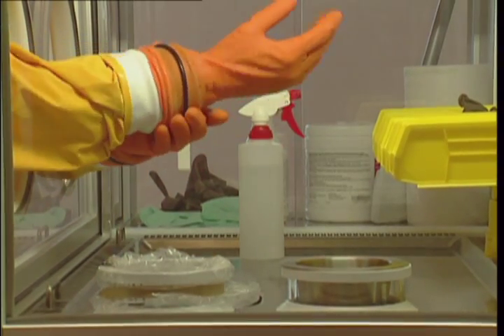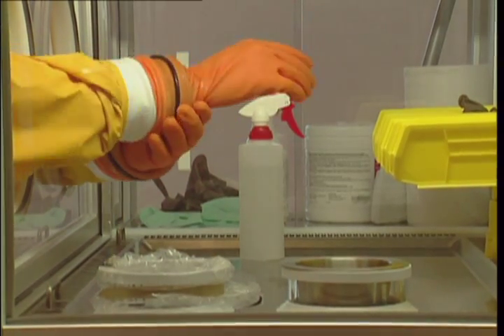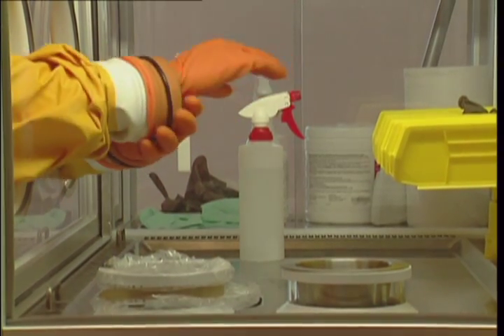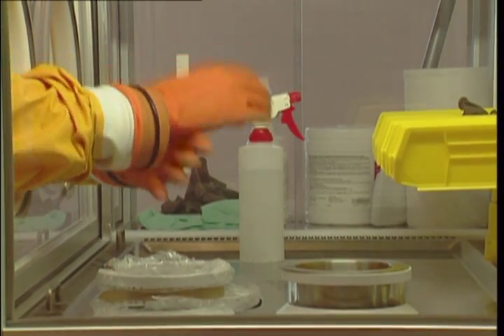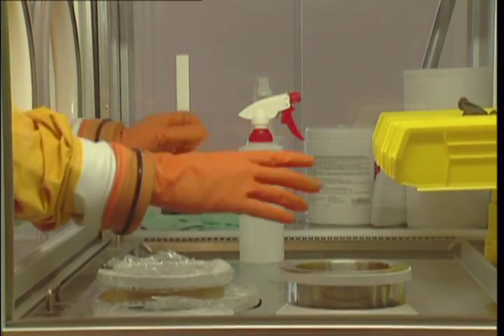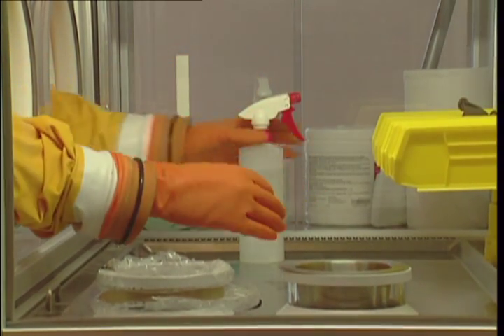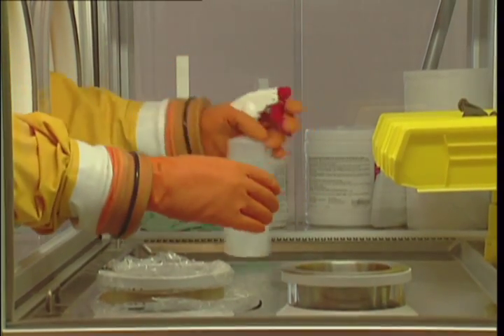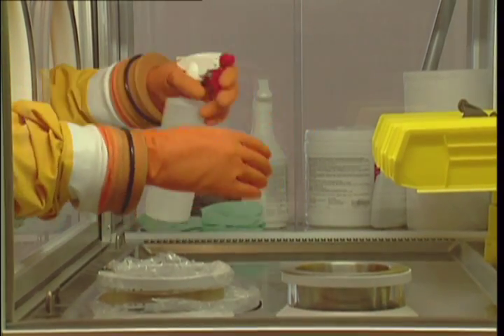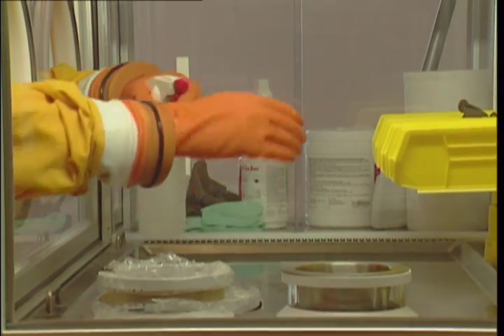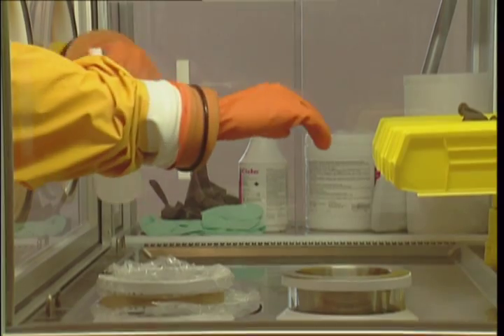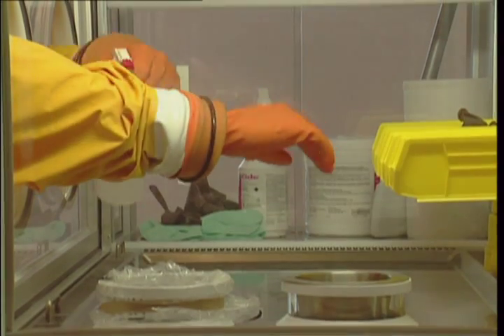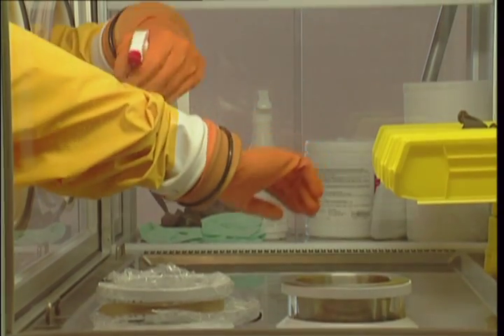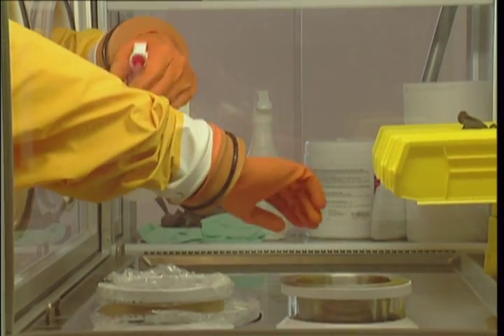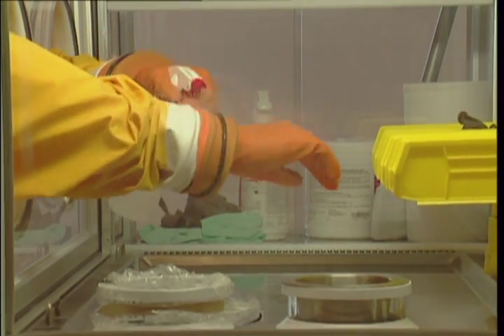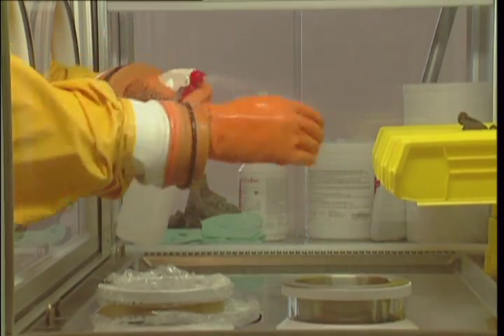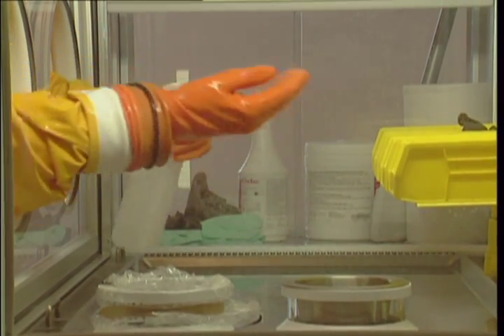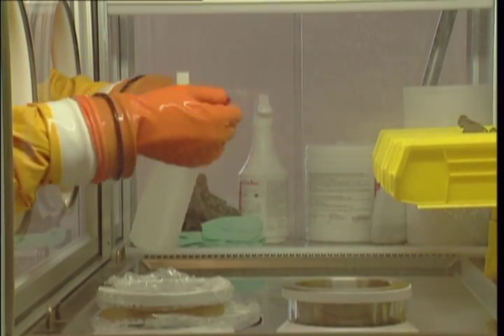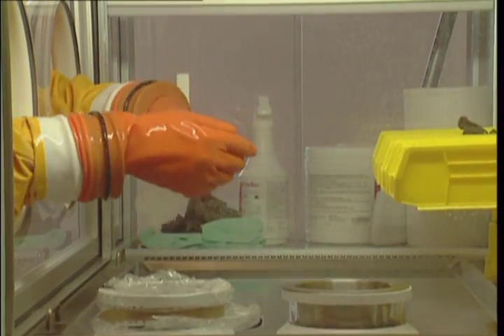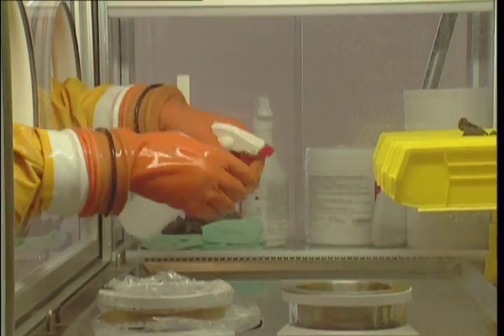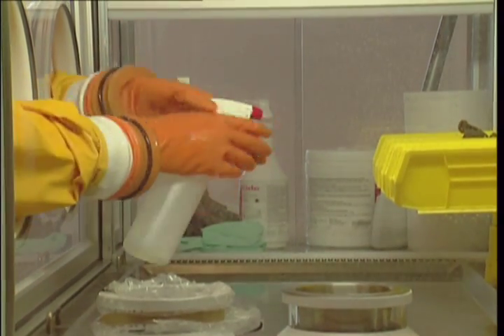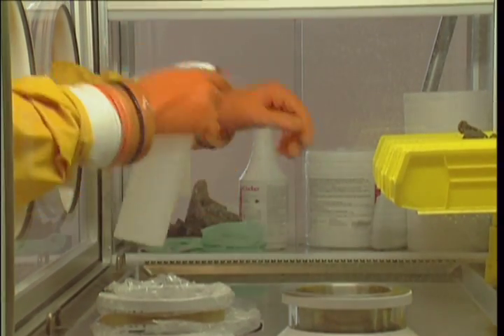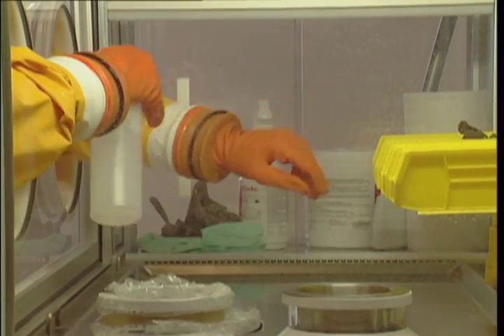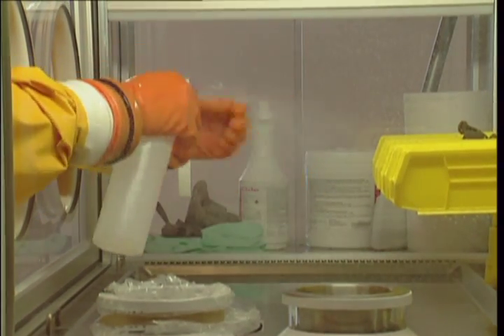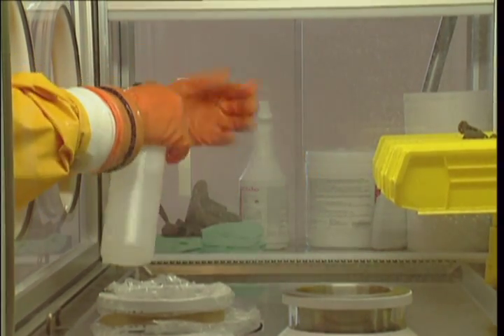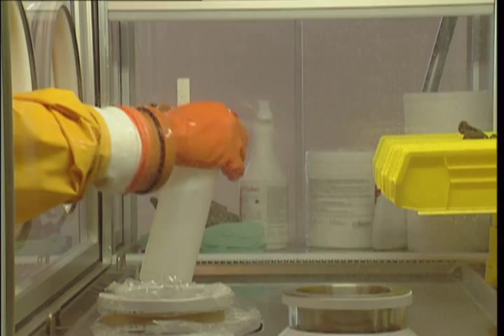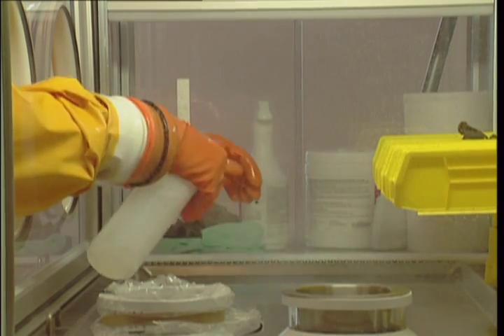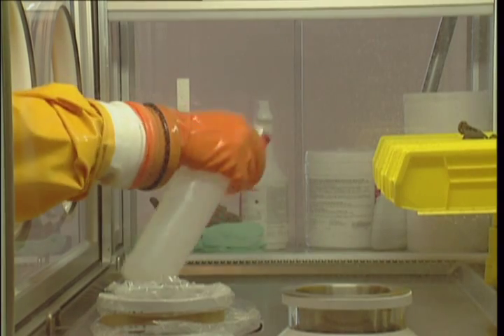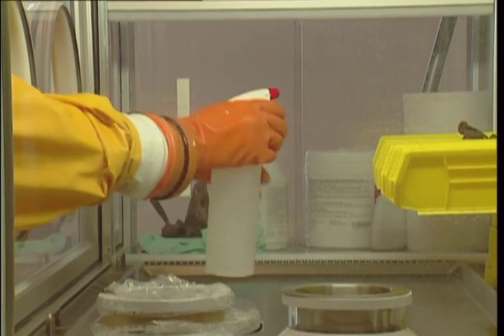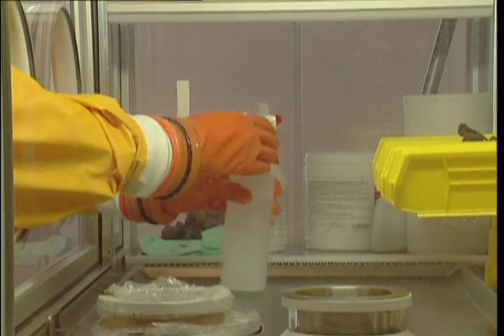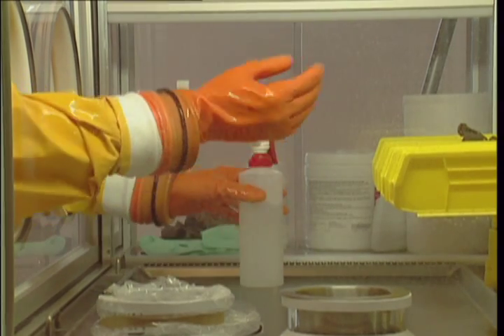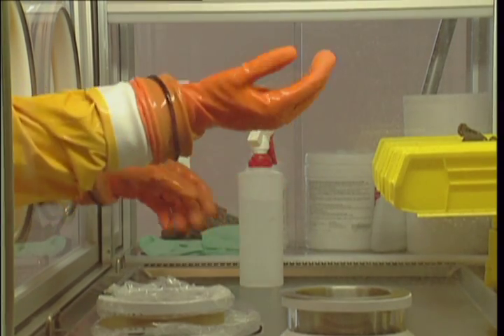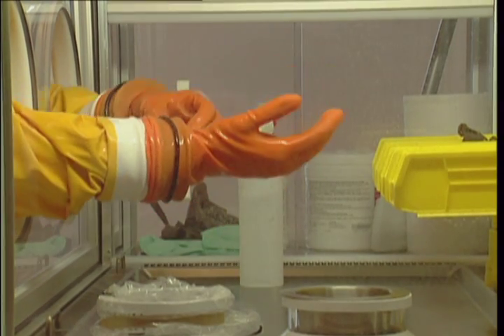Place hands in the glove ports. Wipe gloves, sleeves, and surrounding work areas with IPA solution or a cold sterilant.